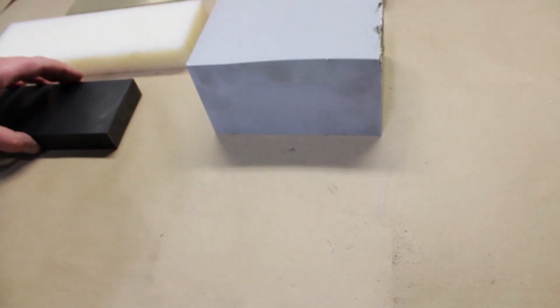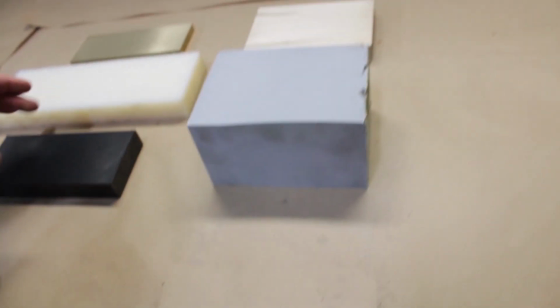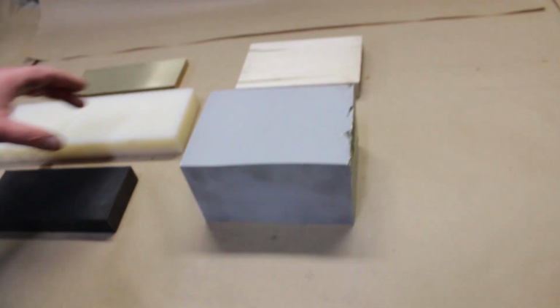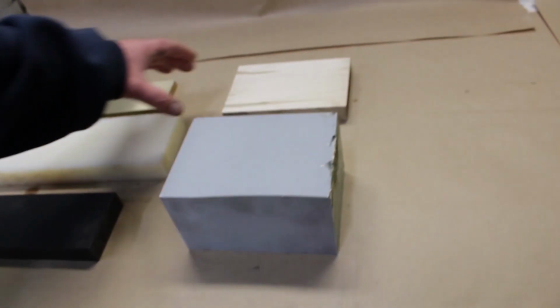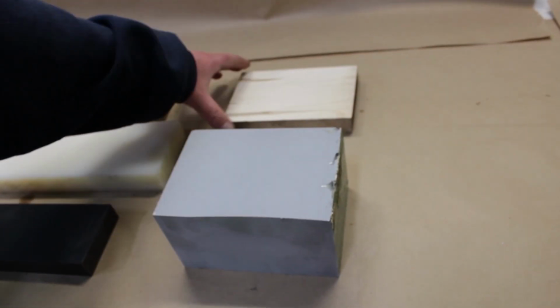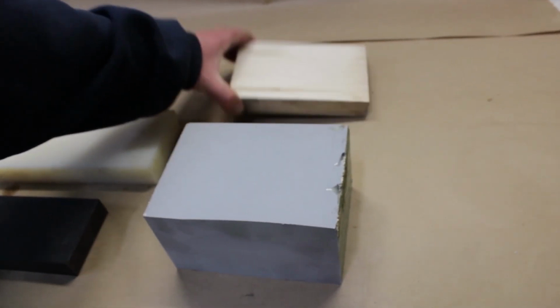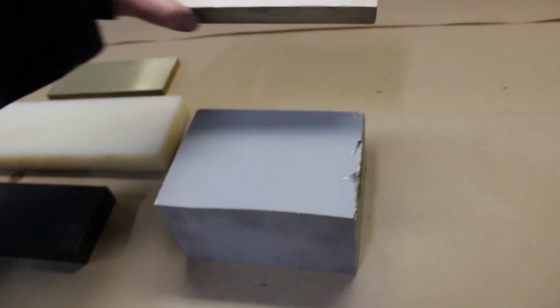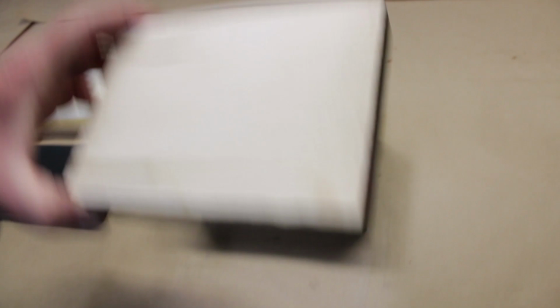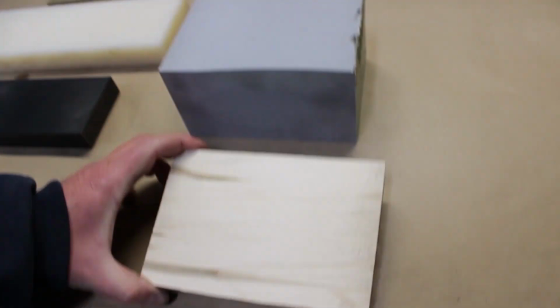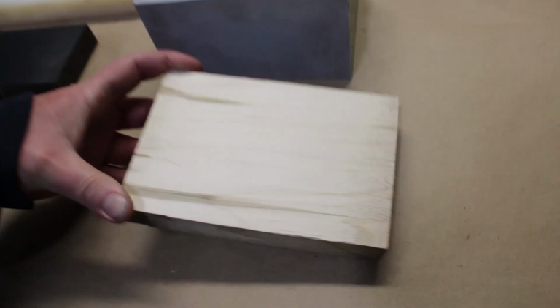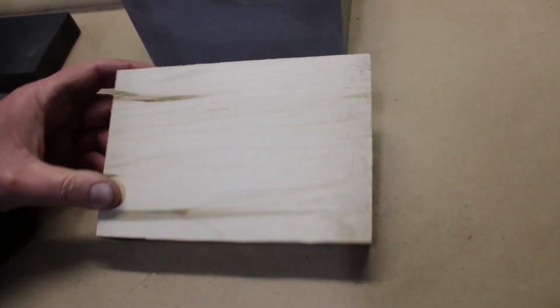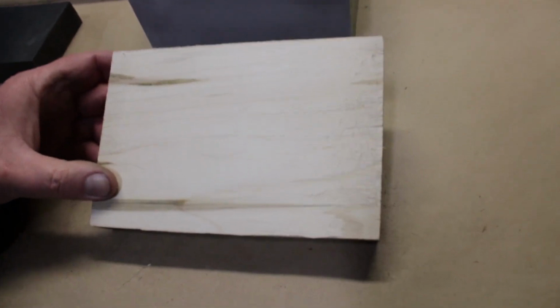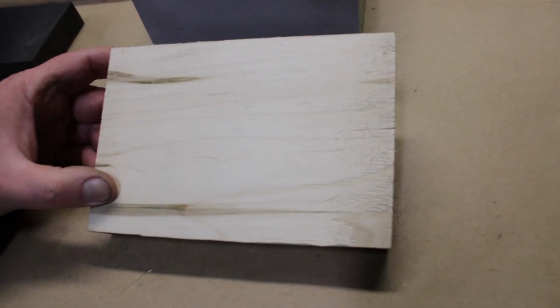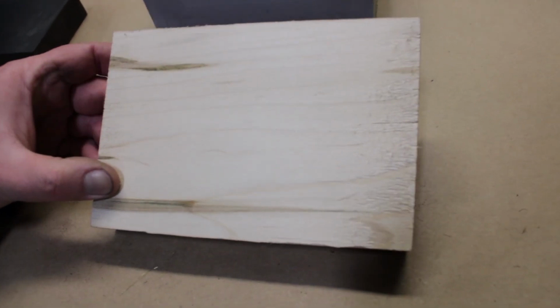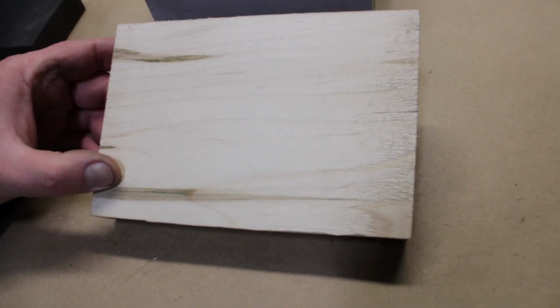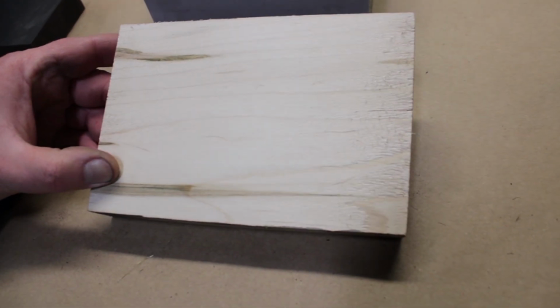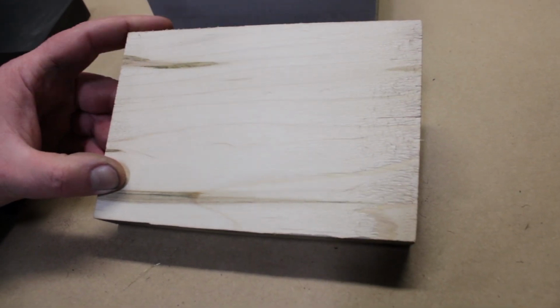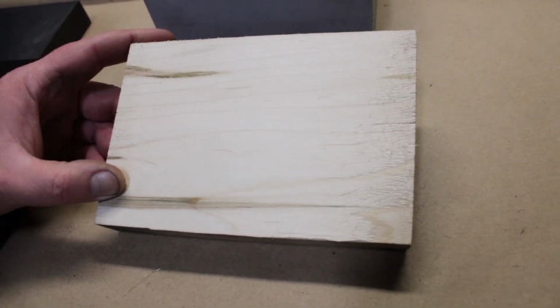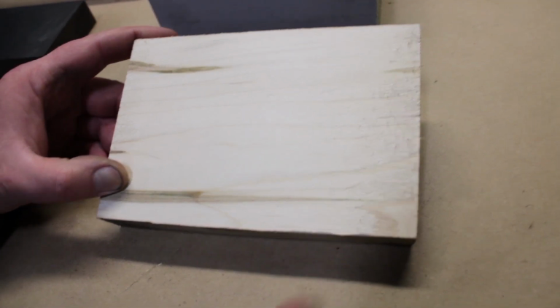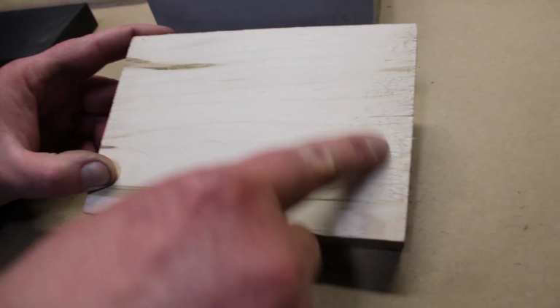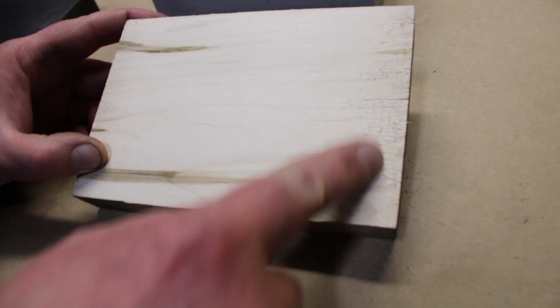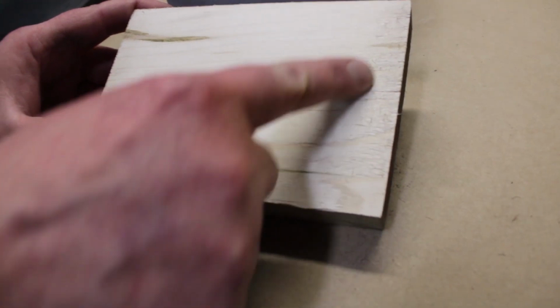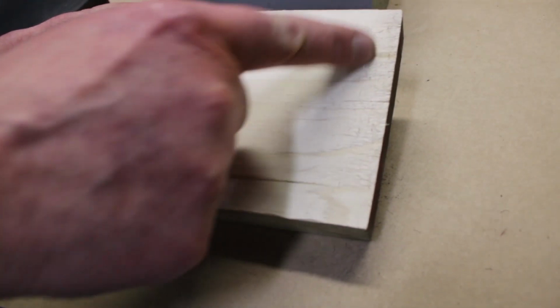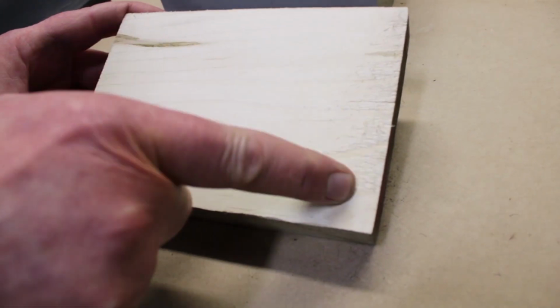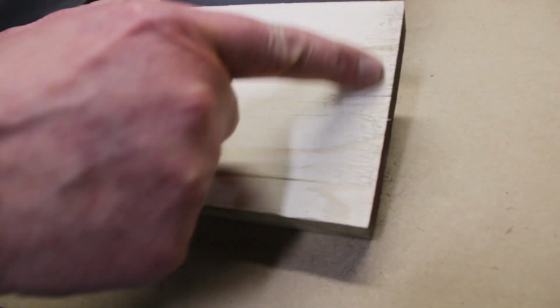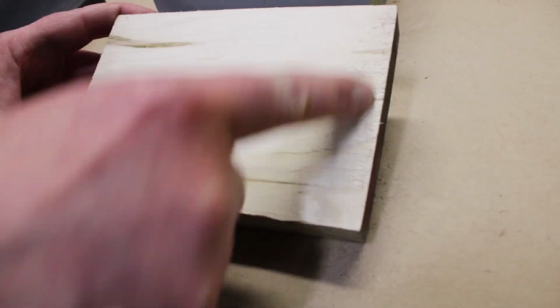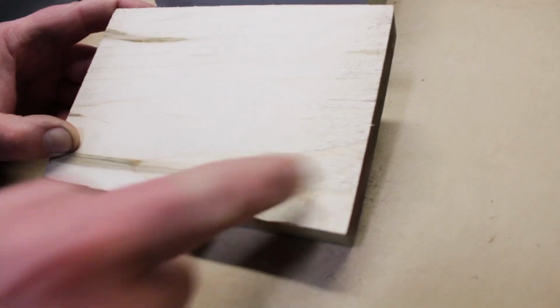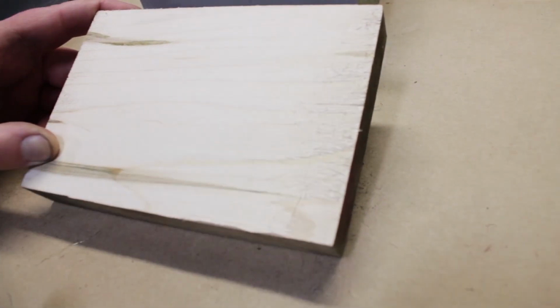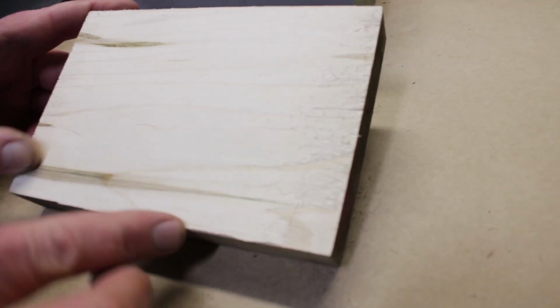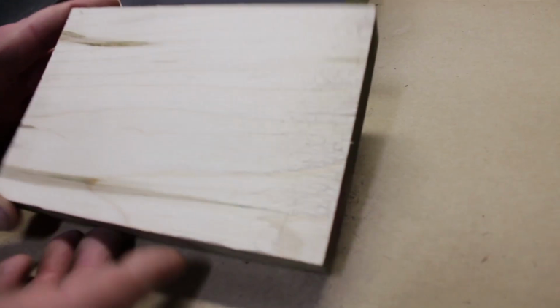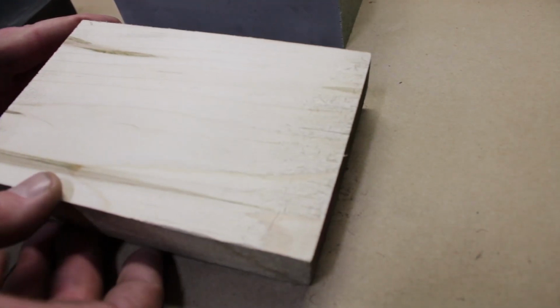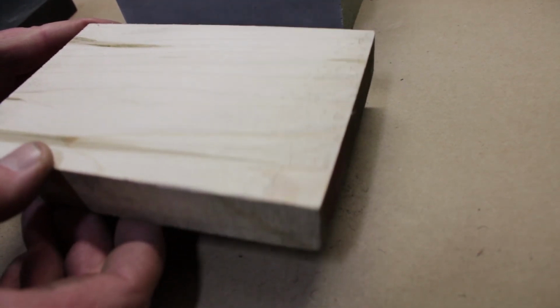The wood is actually pretty amazing. I thought this was going to be the one we had a problem with, and aside from not going deep enough to clean up this rough area here, the wood looks beautiful.